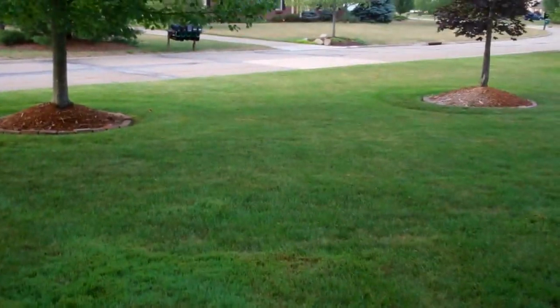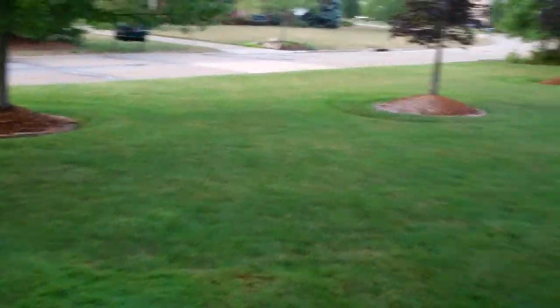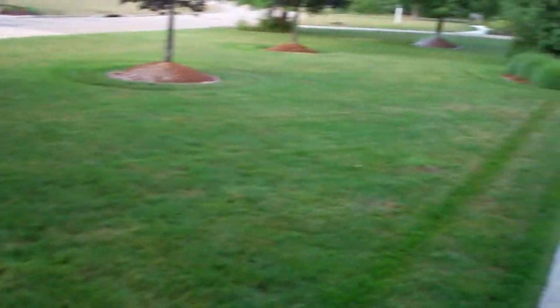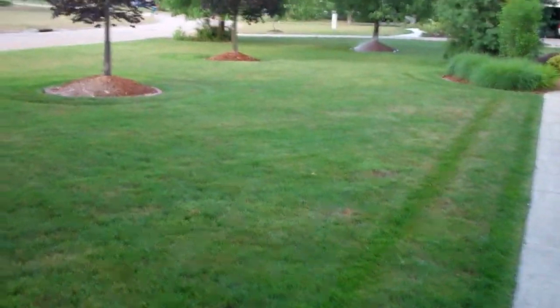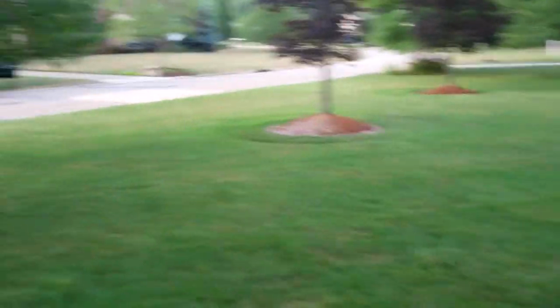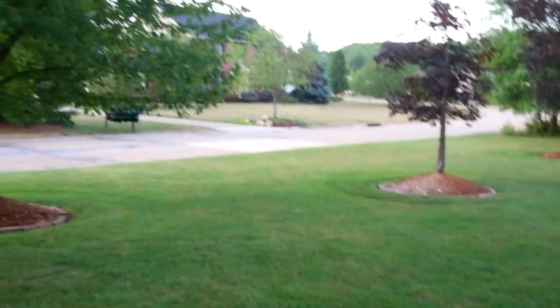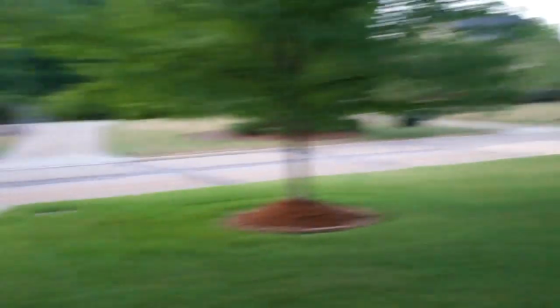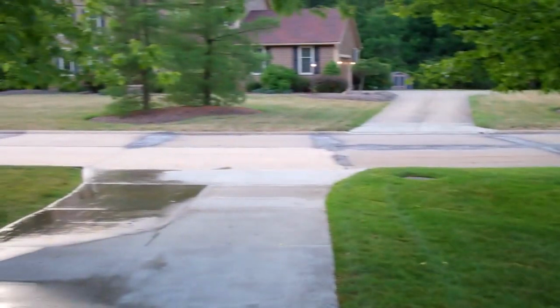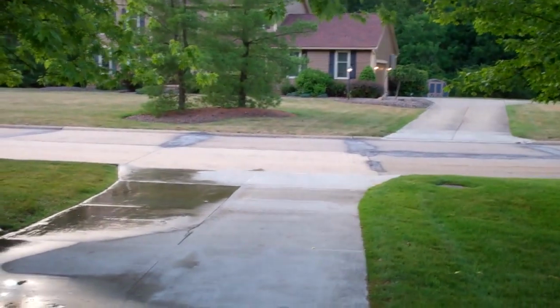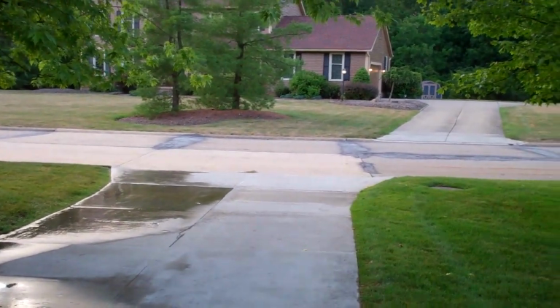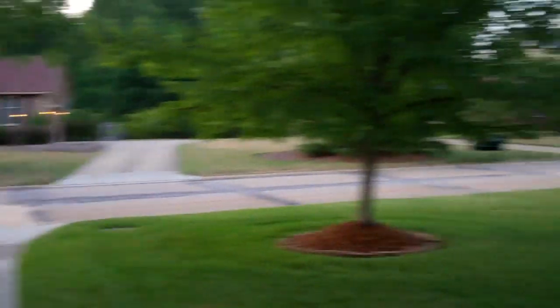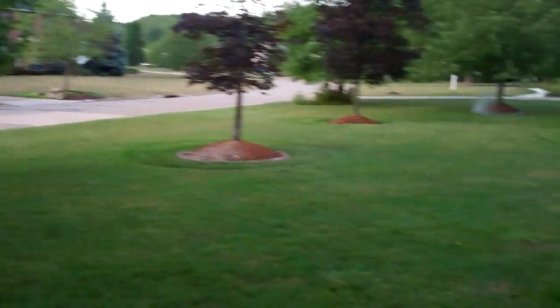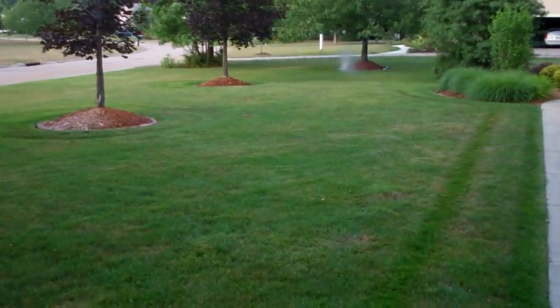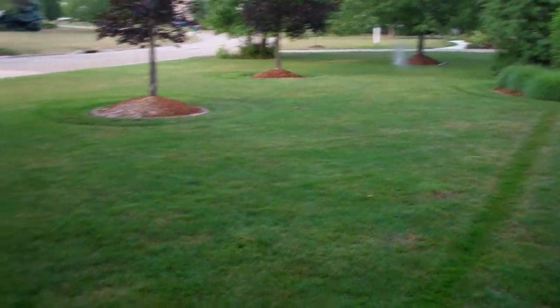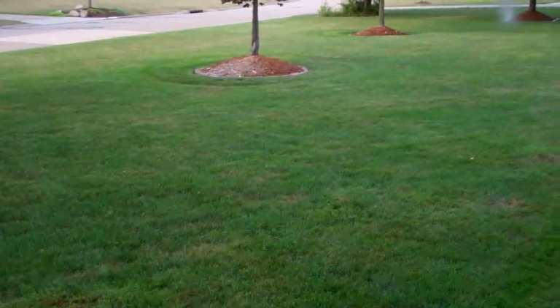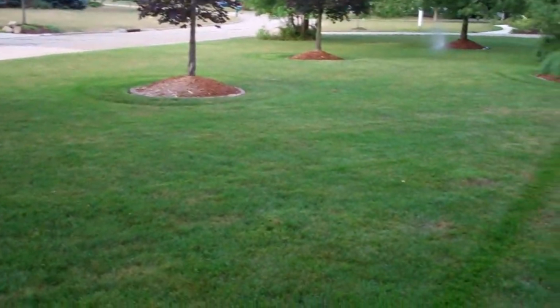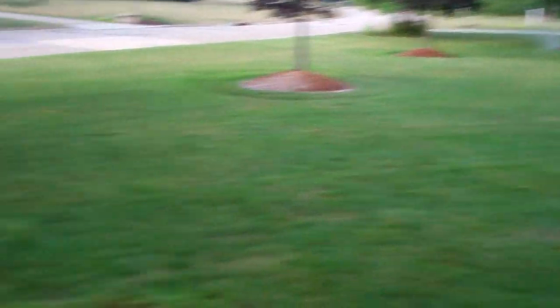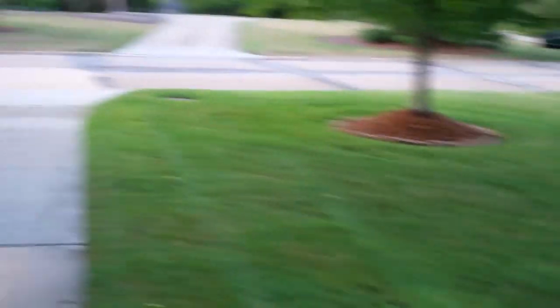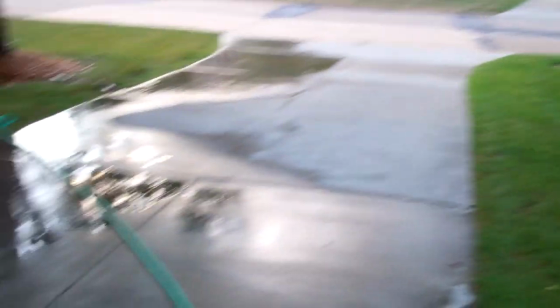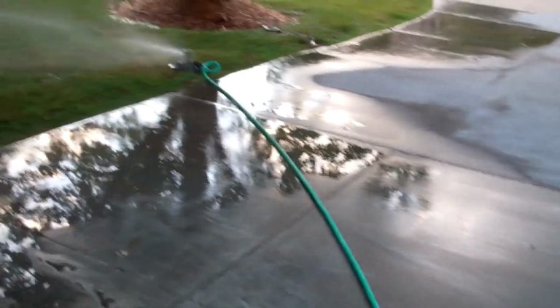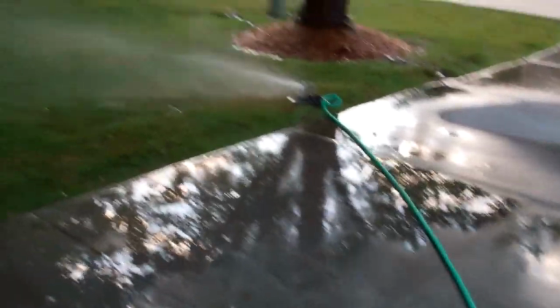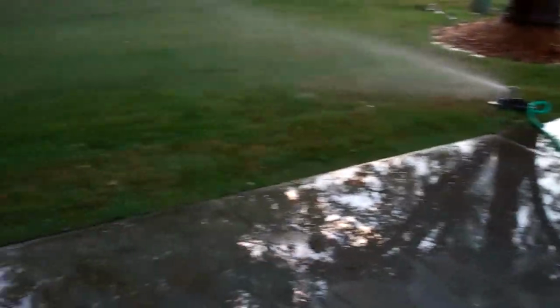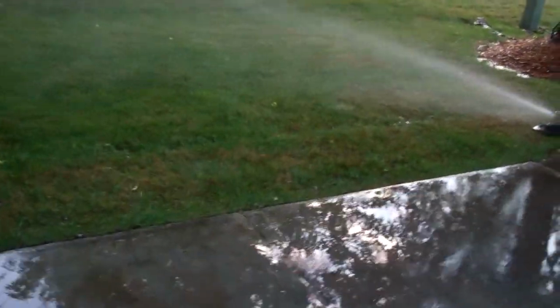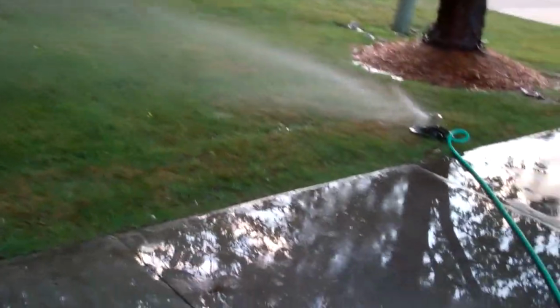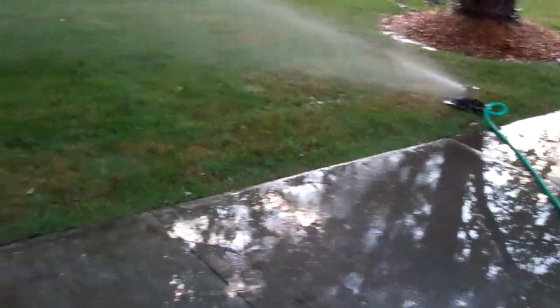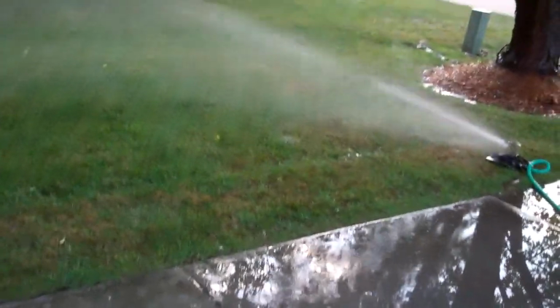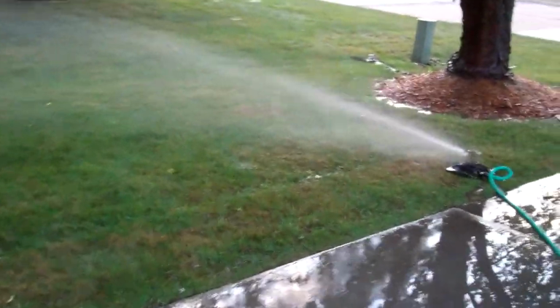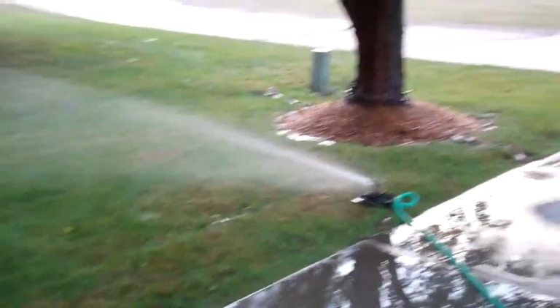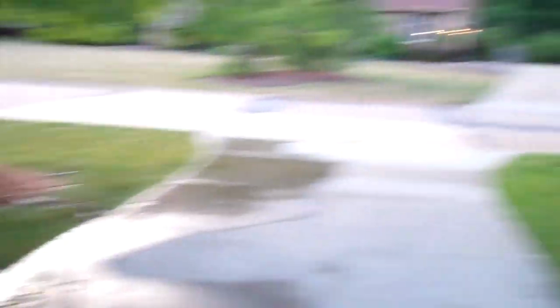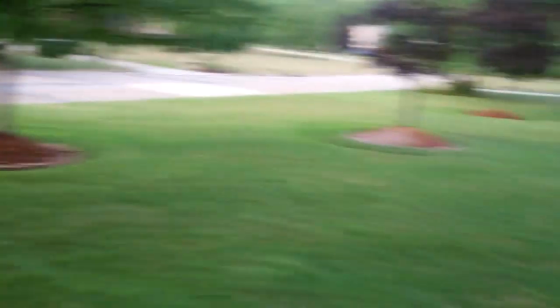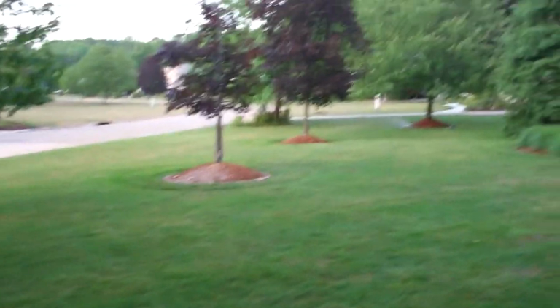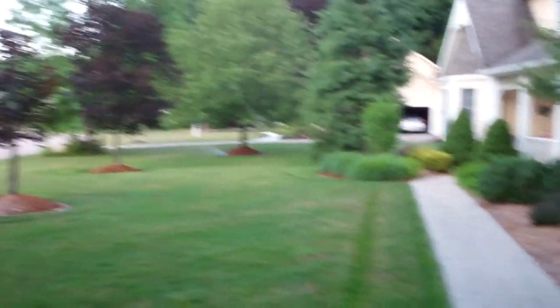I mowed yesterday. As you can see it looks really nice — it's much greener than everybody else's. Watered for like six hours yesterday. I think we're on about hour eight today, working over here now and out there.